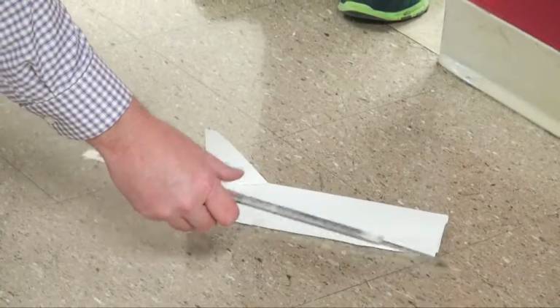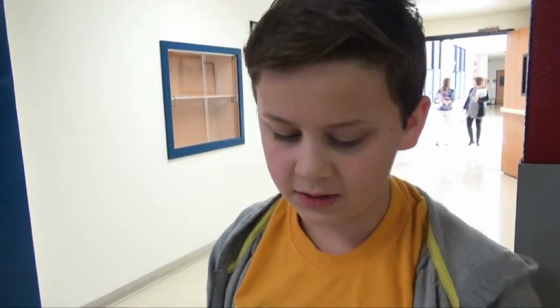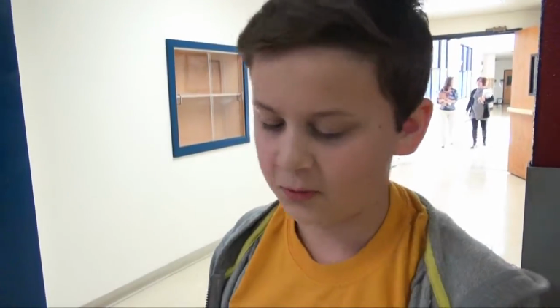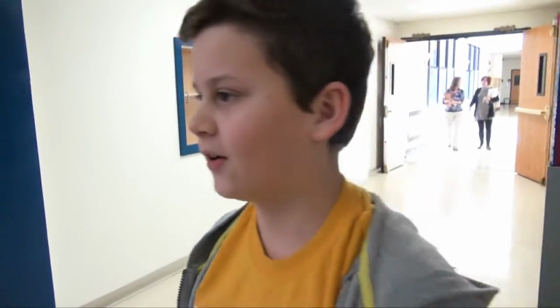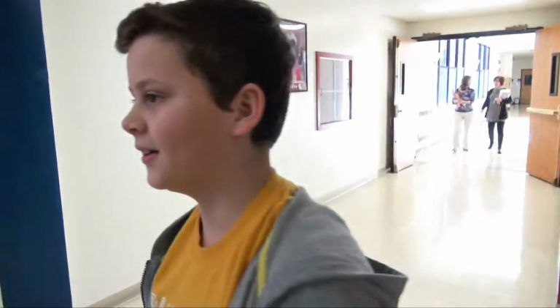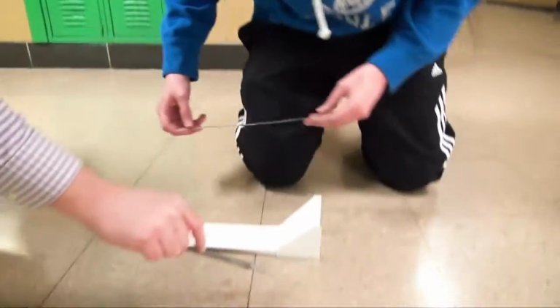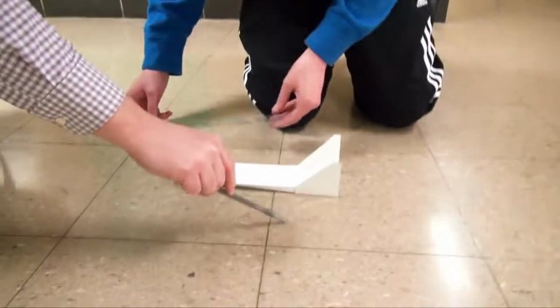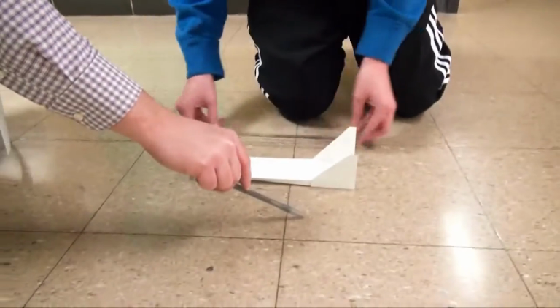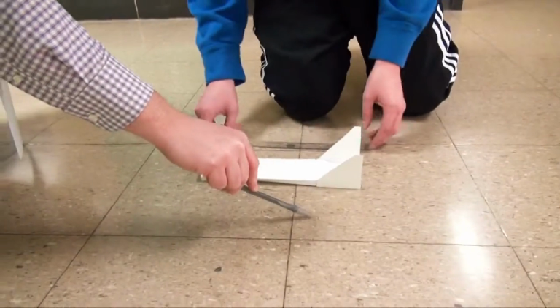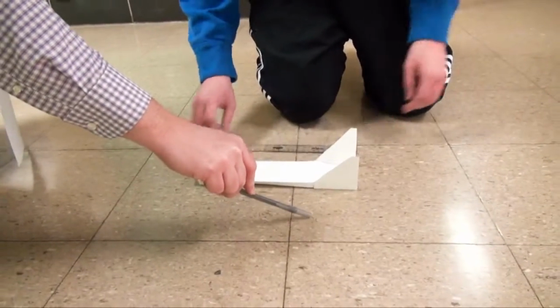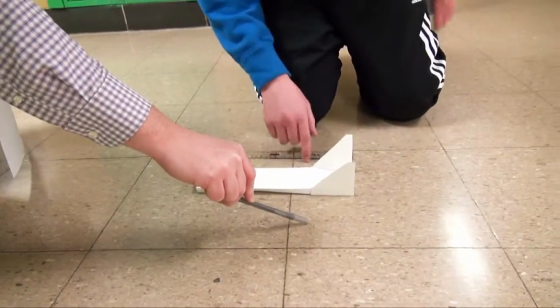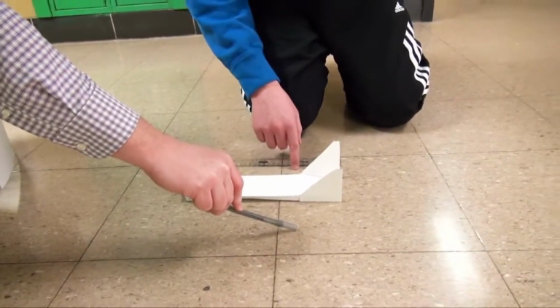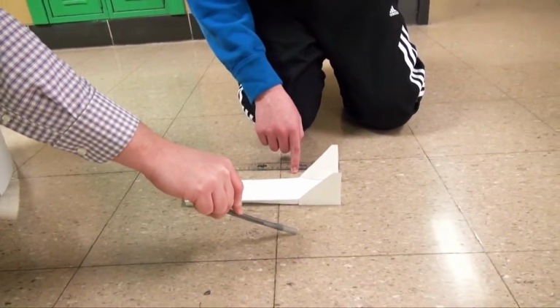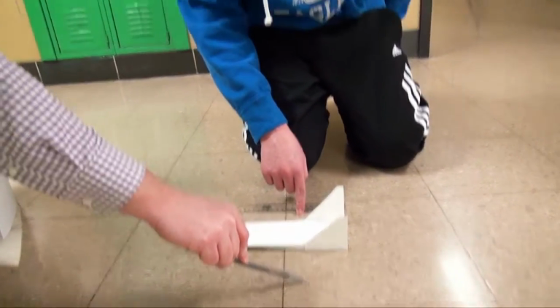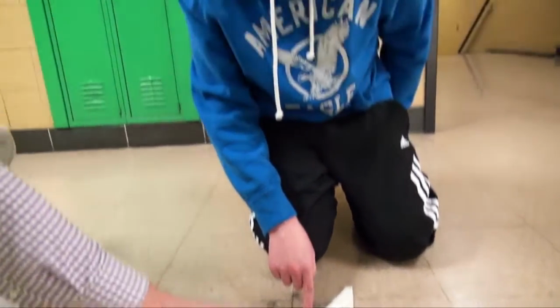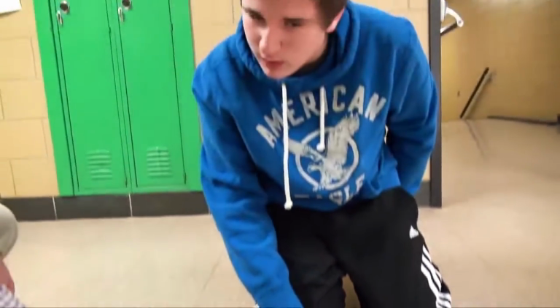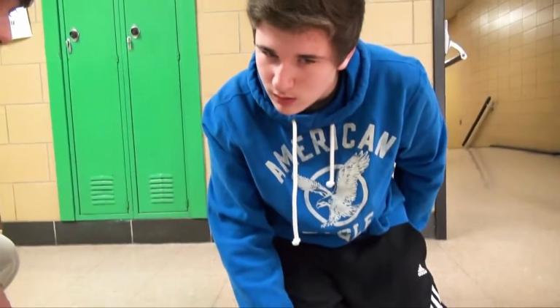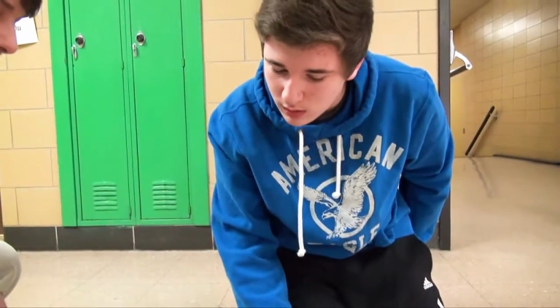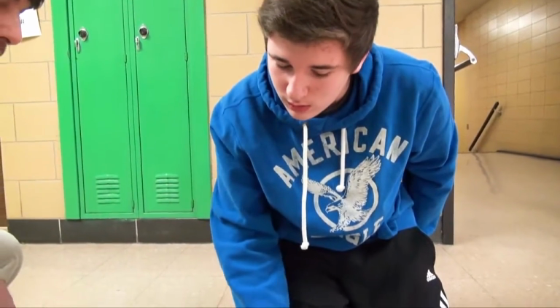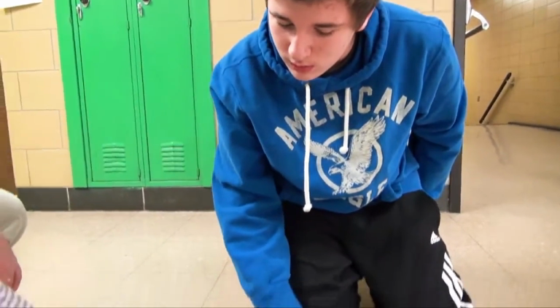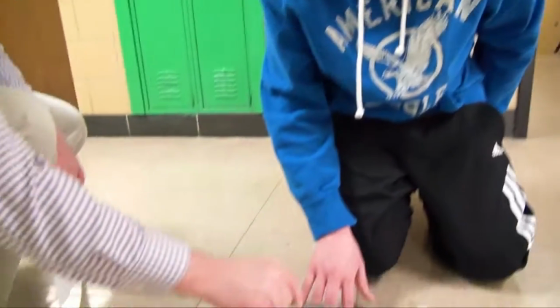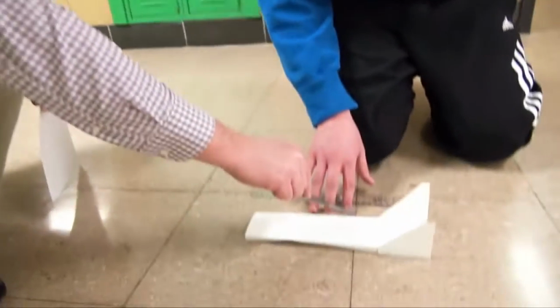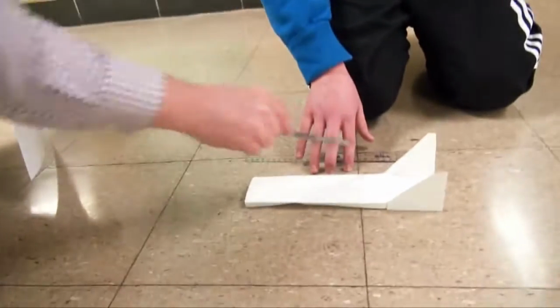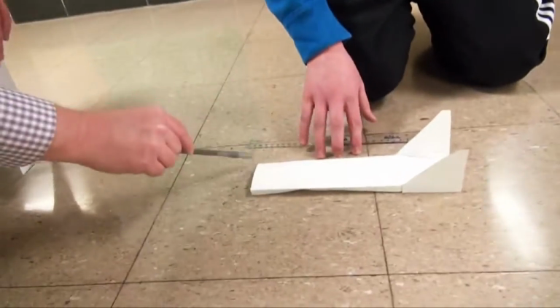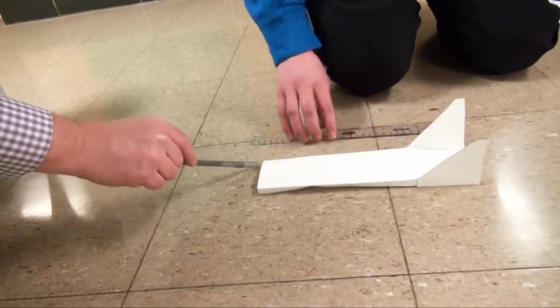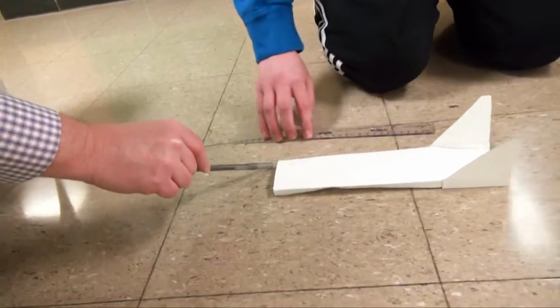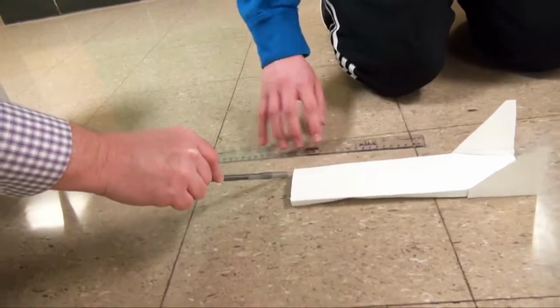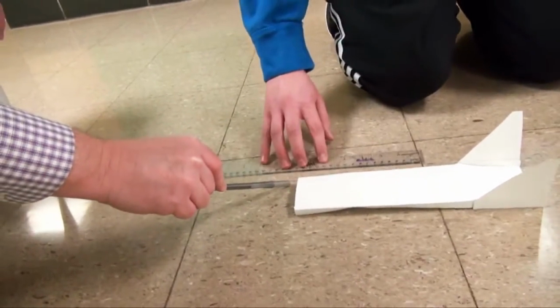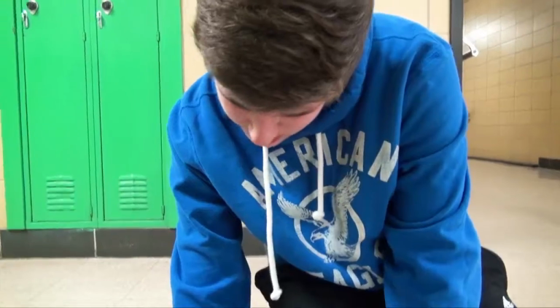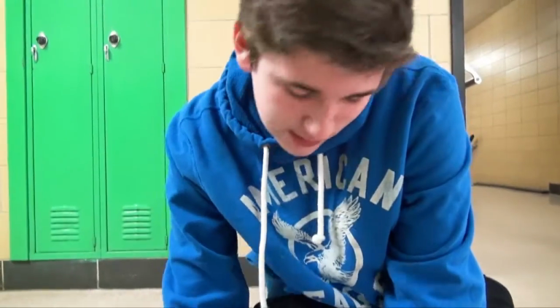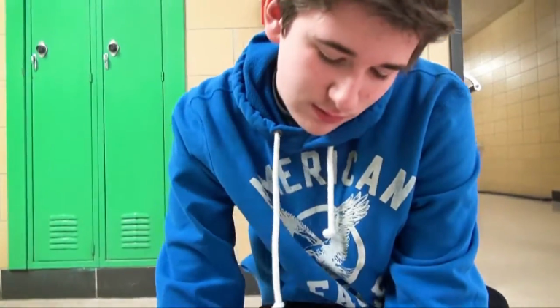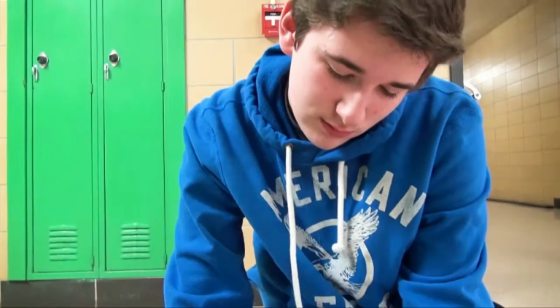I threw it wrong. So how many squares is this? That's 13. Now measure from this way to right here. Six and a half.